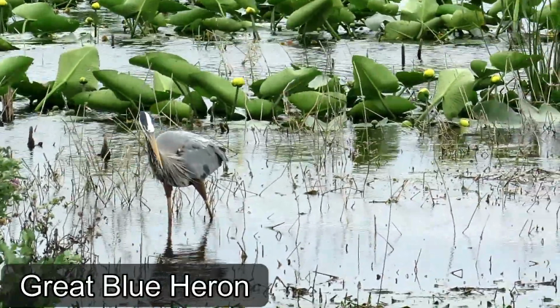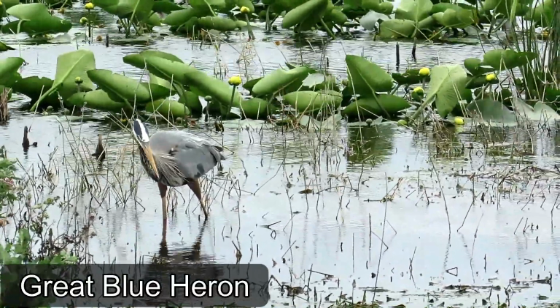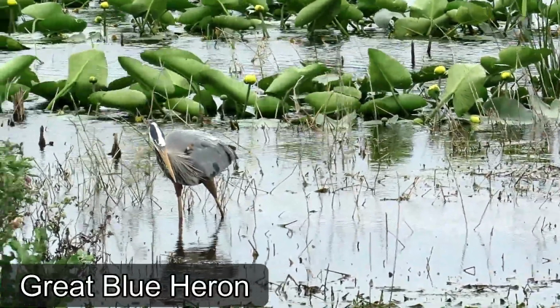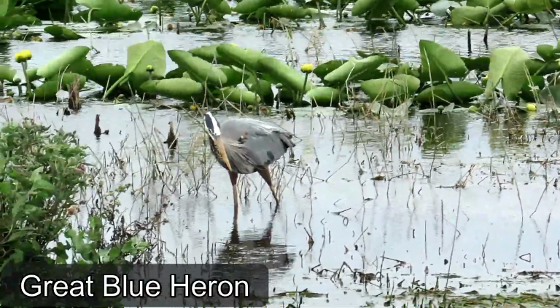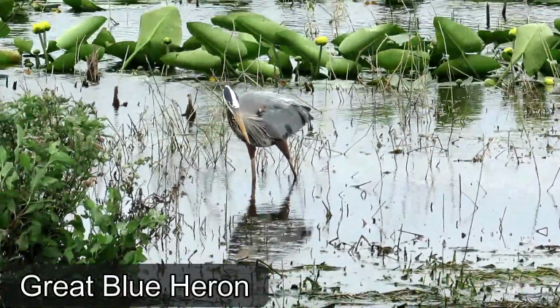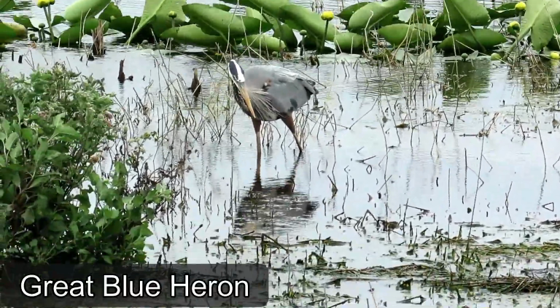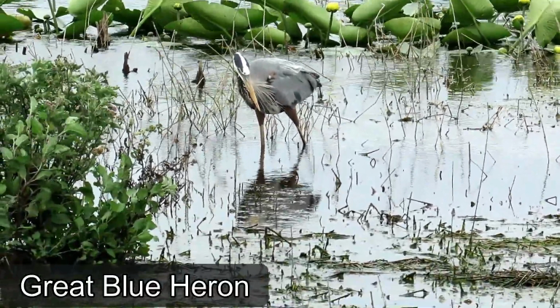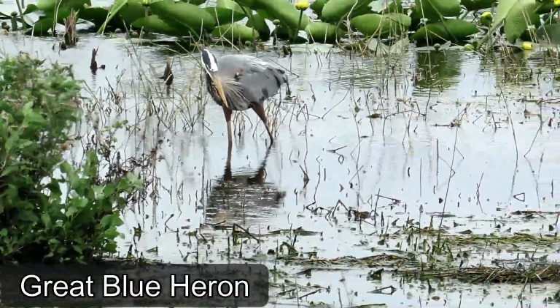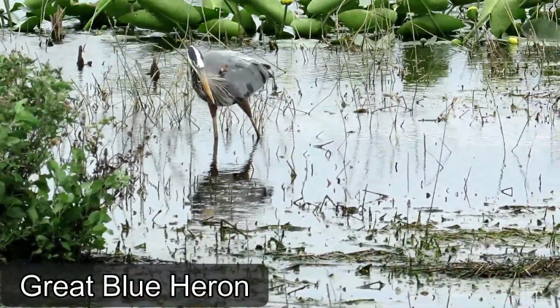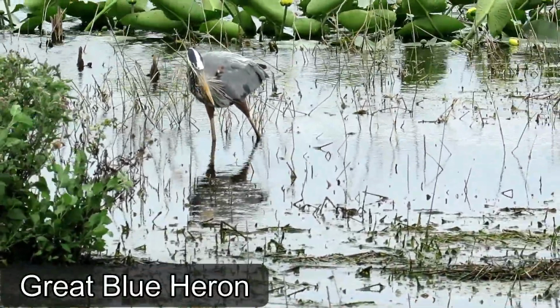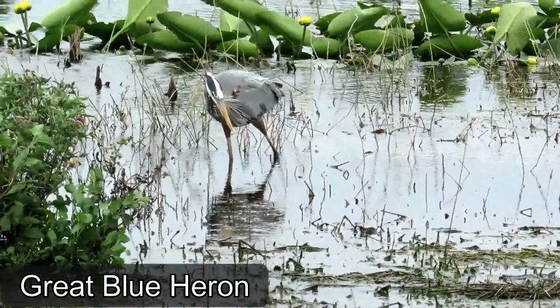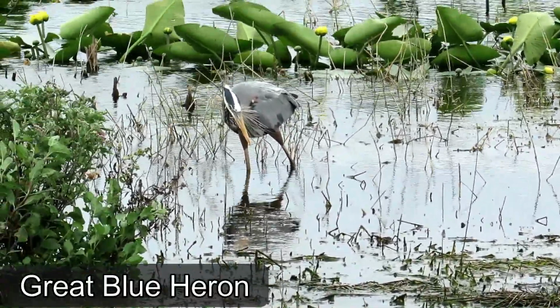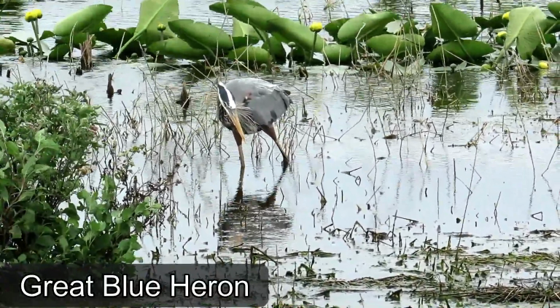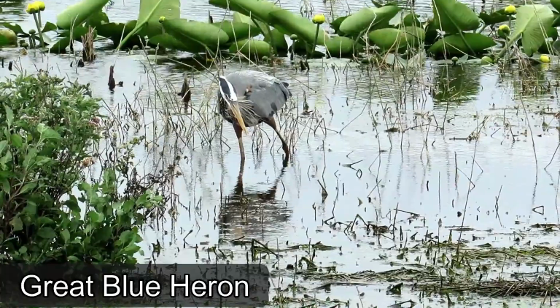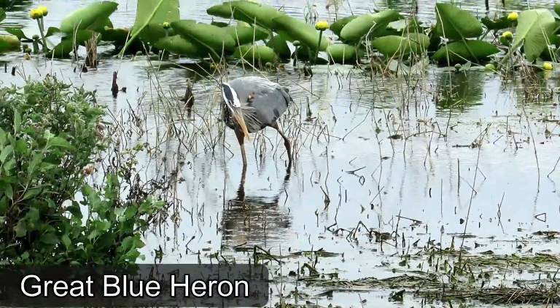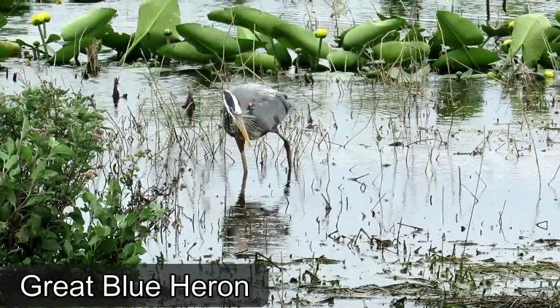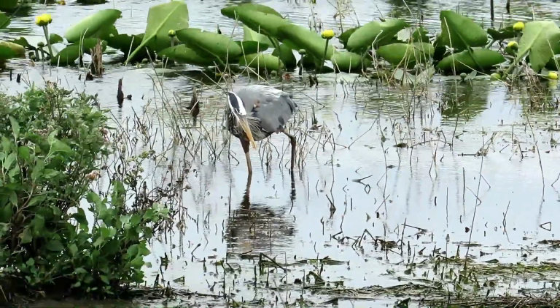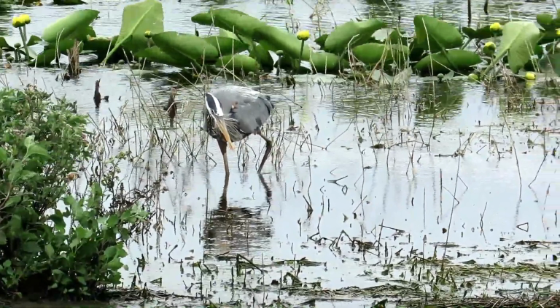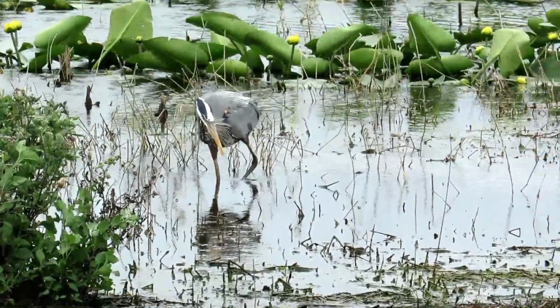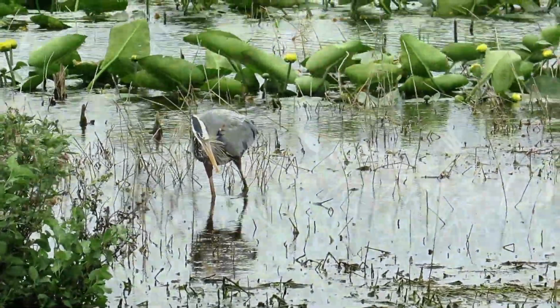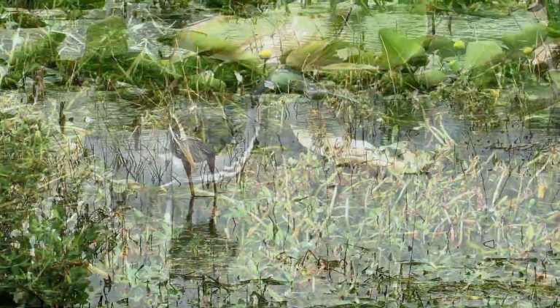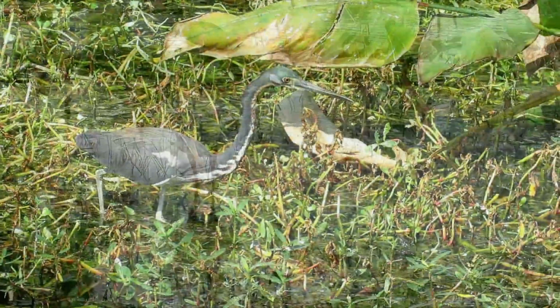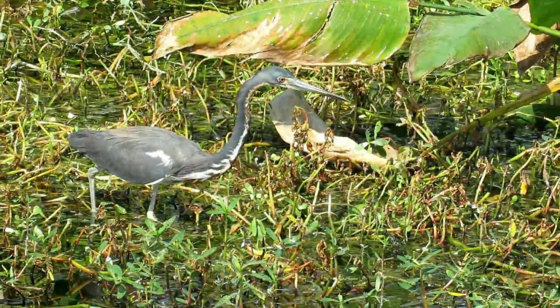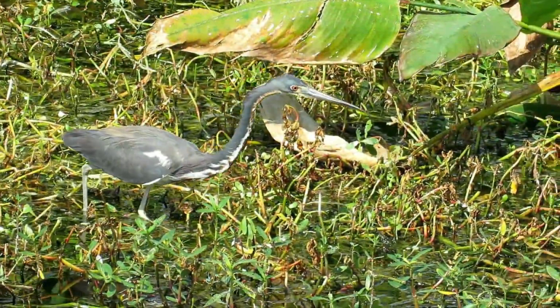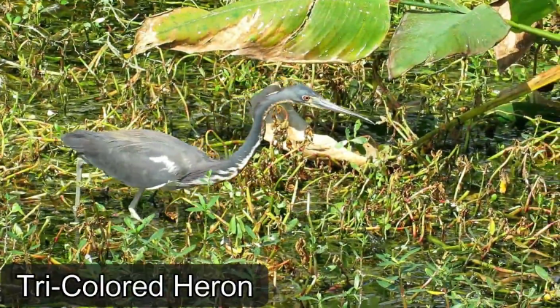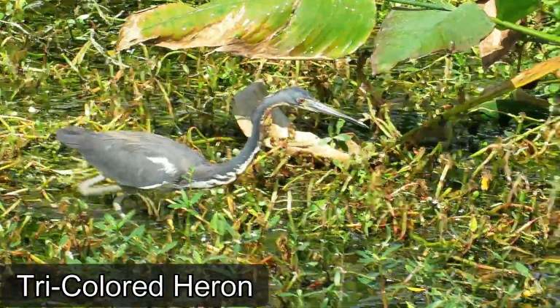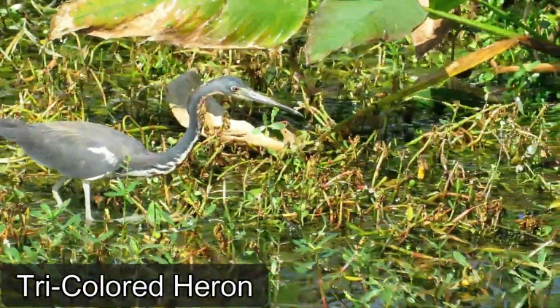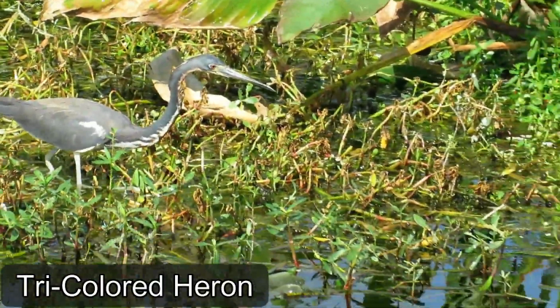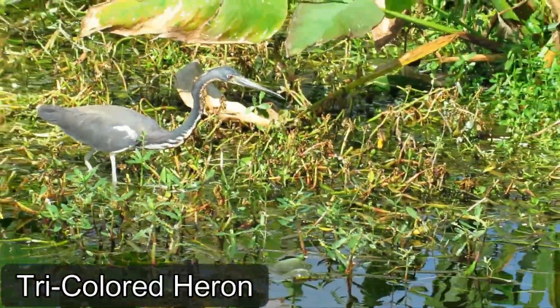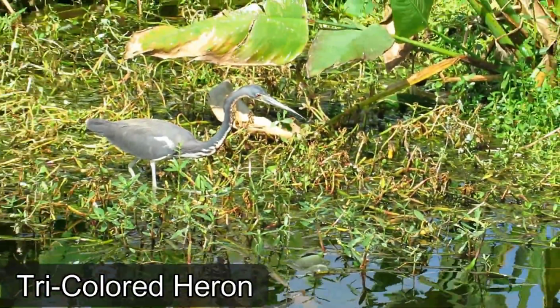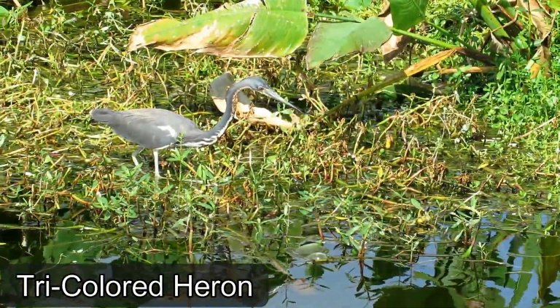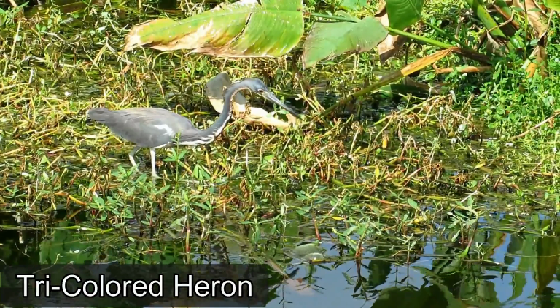Birds in the family Ardeidae include herons, egrets, and bitterns. Most species in this family have long necks, short tails, long pointed bills, and long legs.